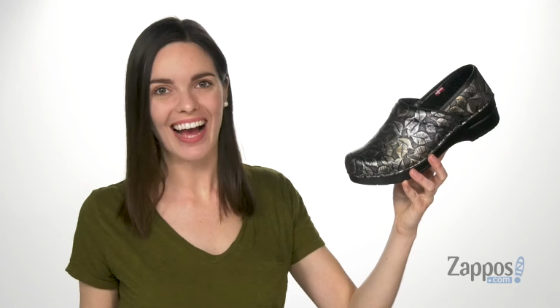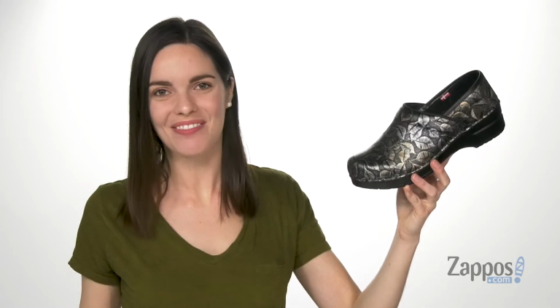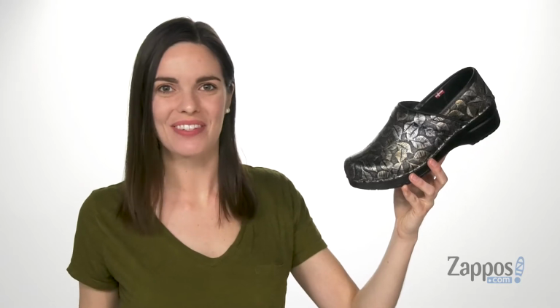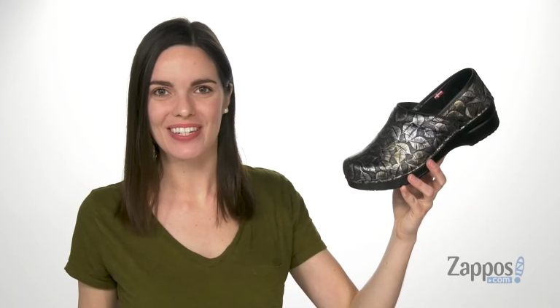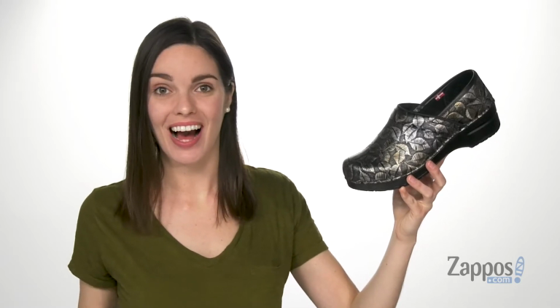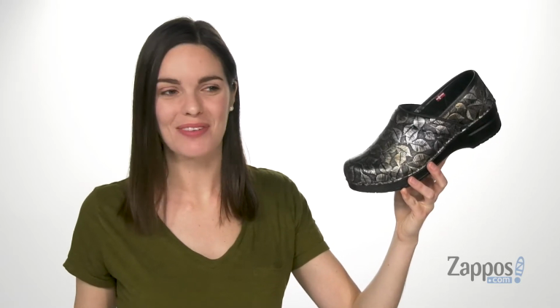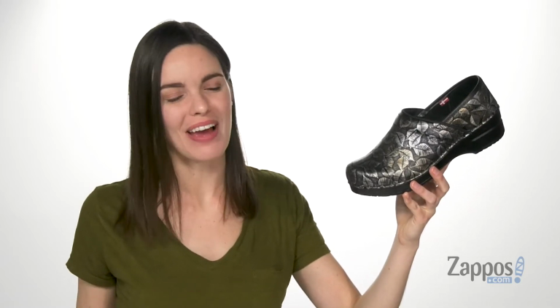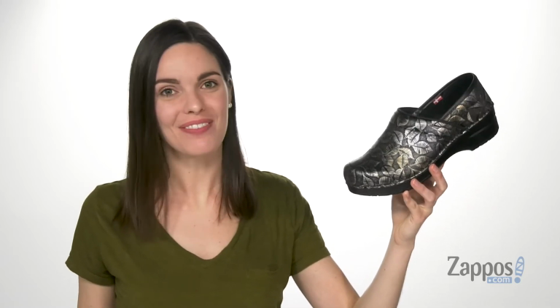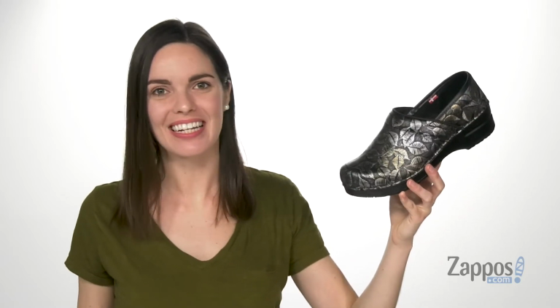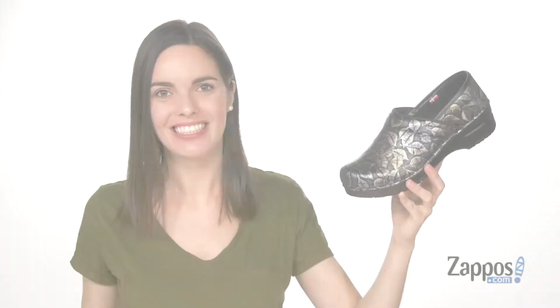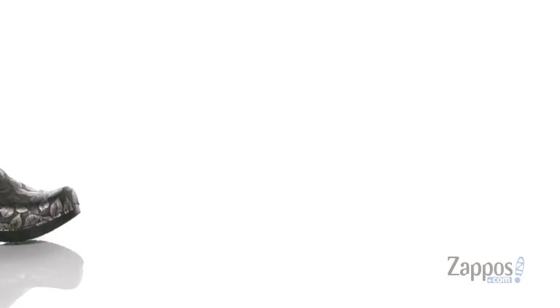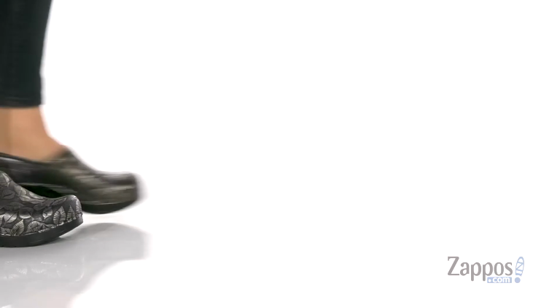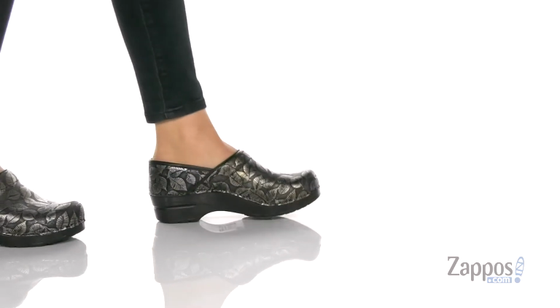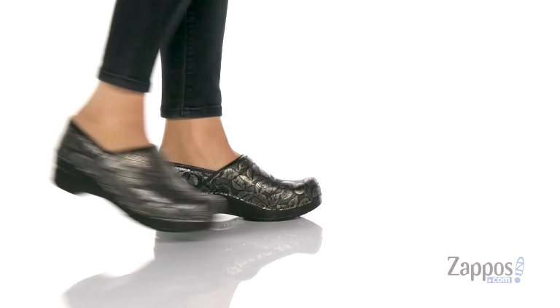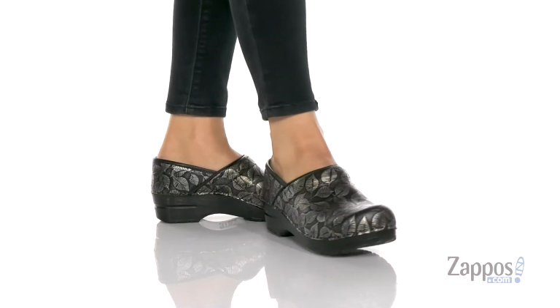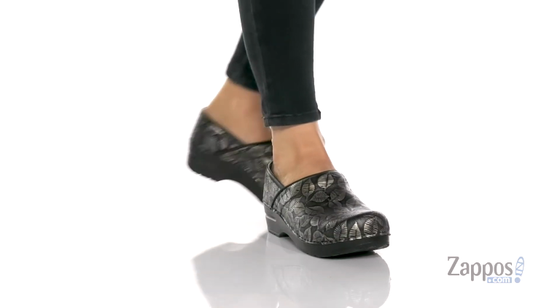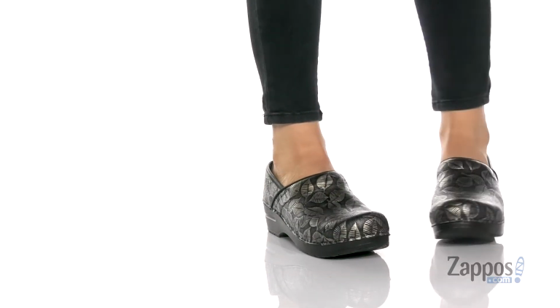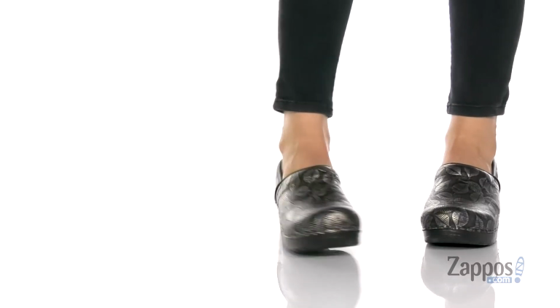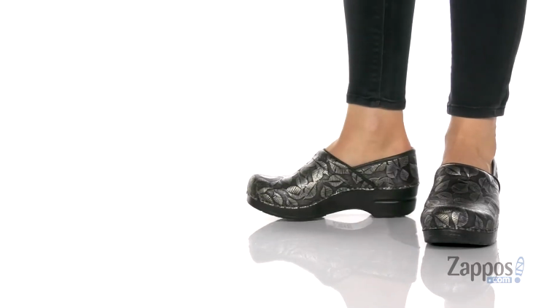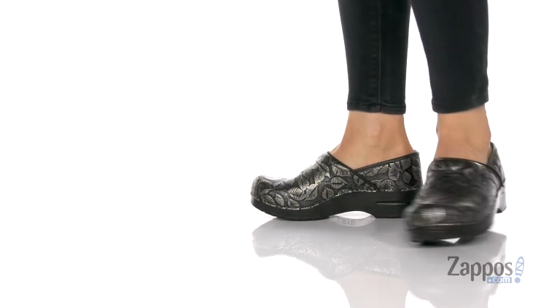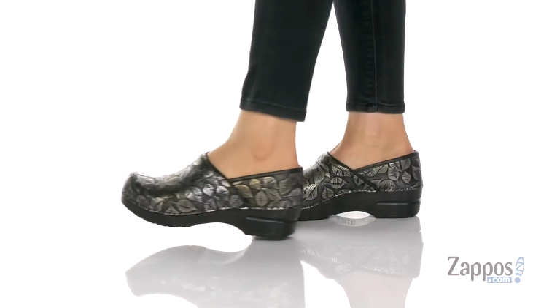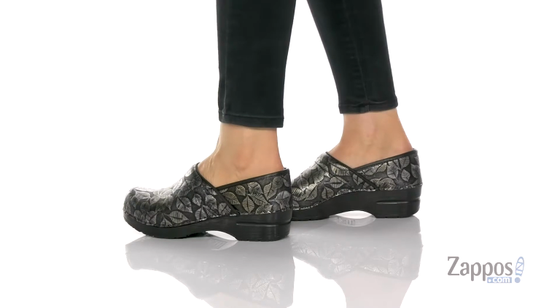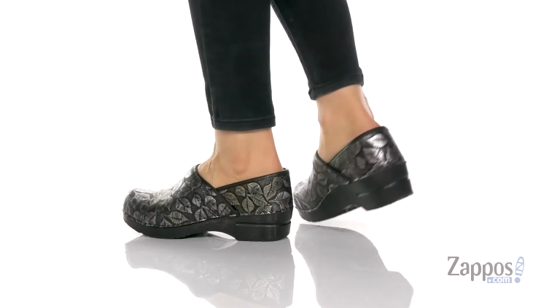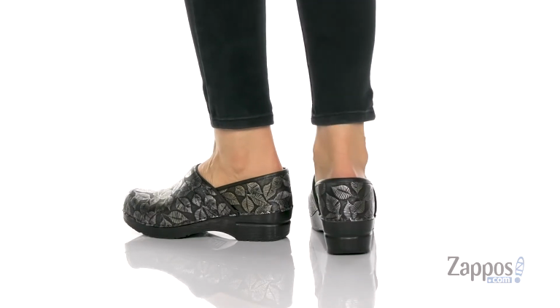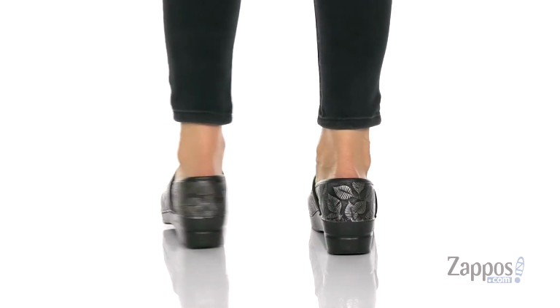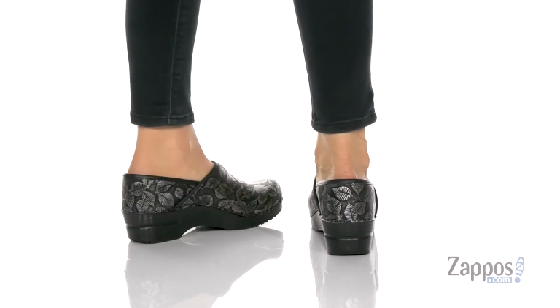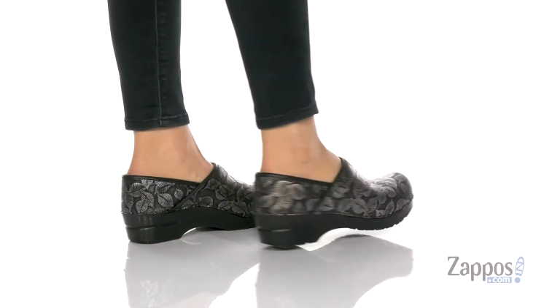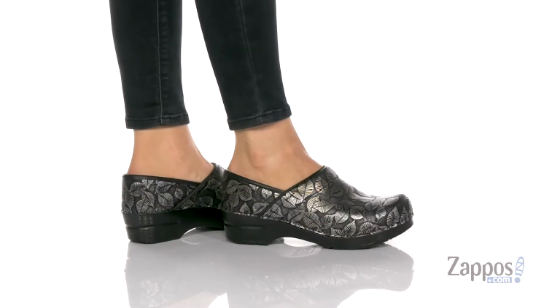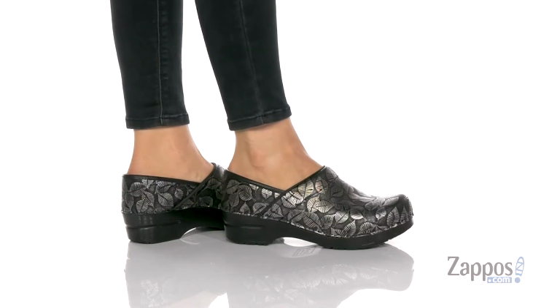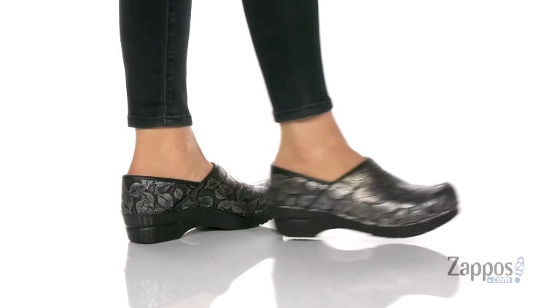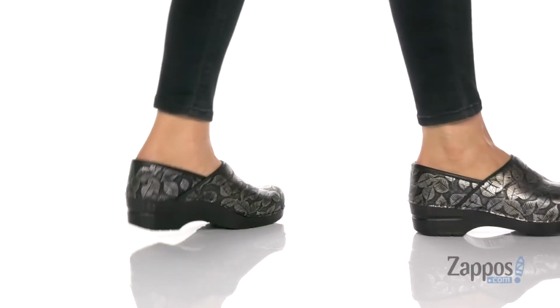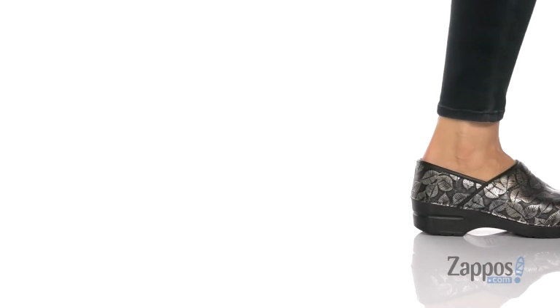Hi guys, I'm Zoe from Zappos.com and I'm showing off Hampton from Sunita. These clogs are going to be unbelievably cute and comfortable for work. They've got leaves printed on the leather upper.